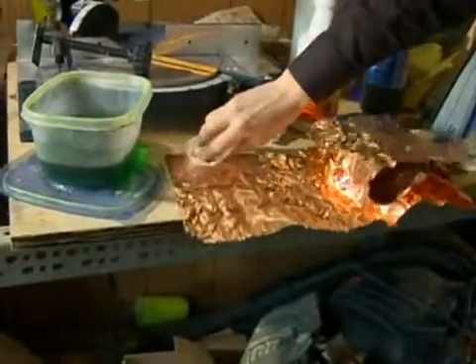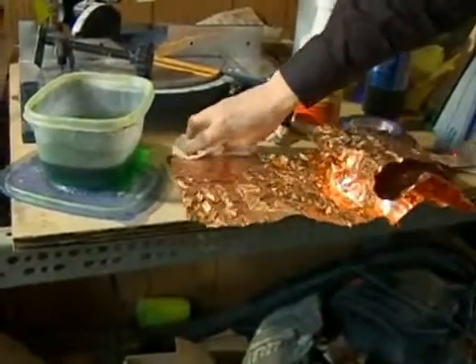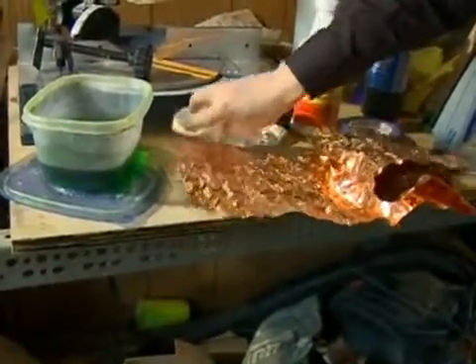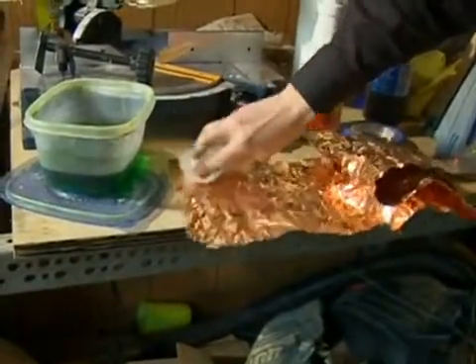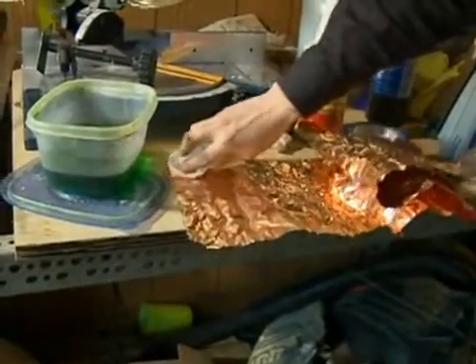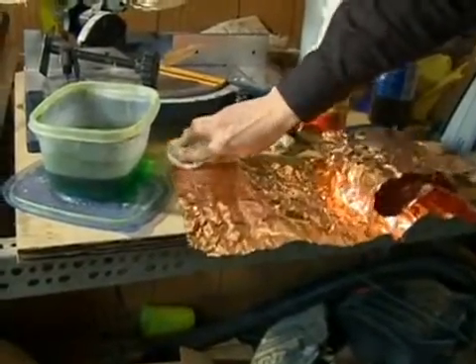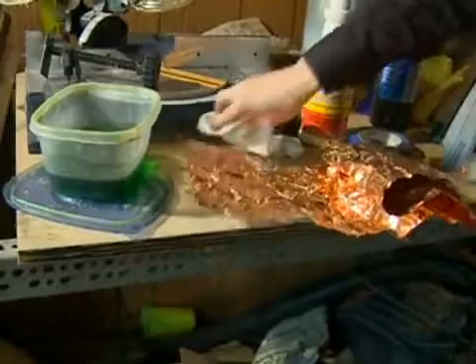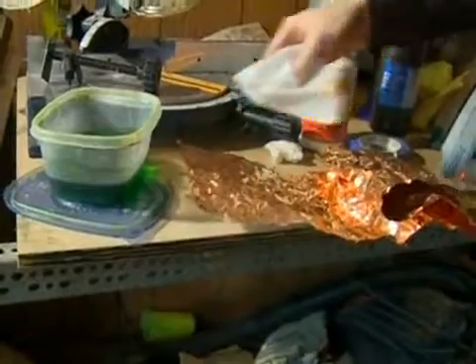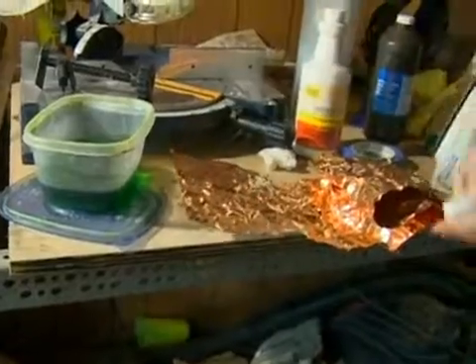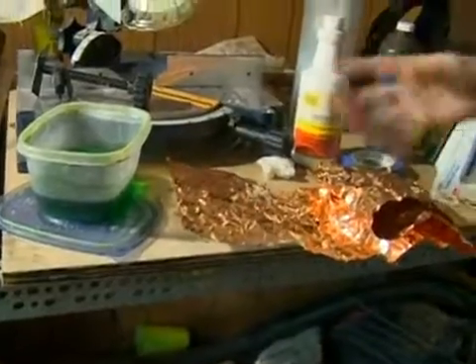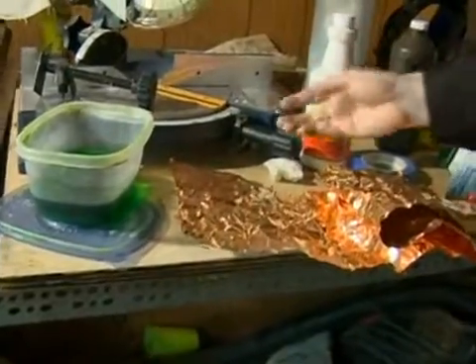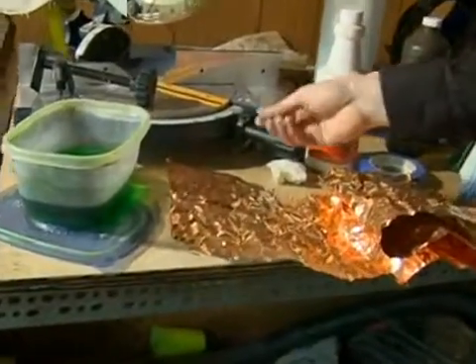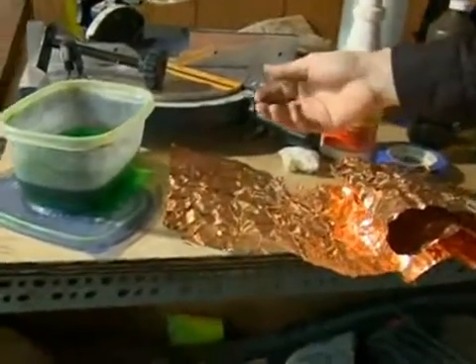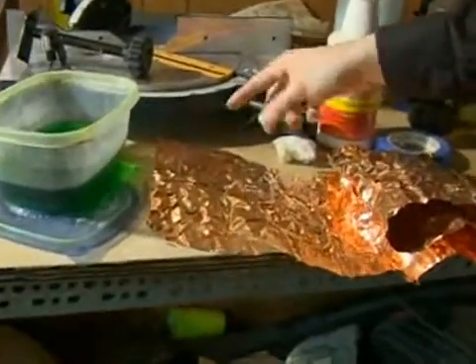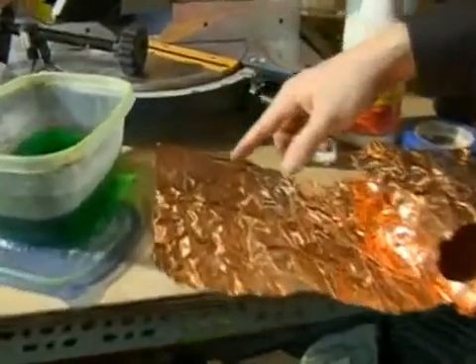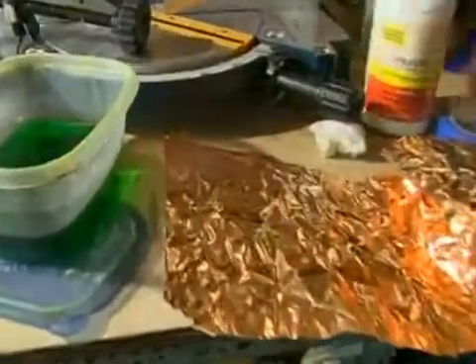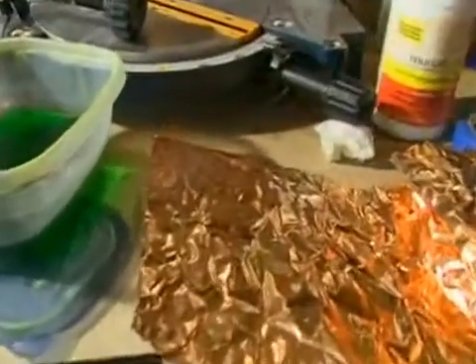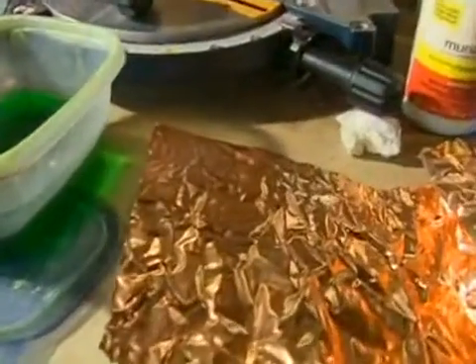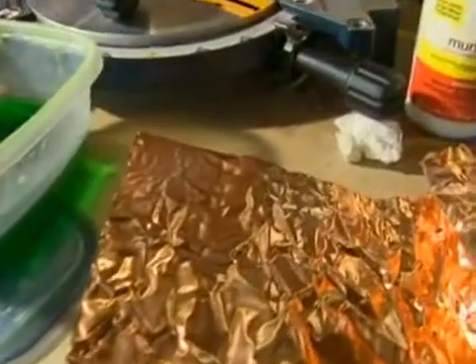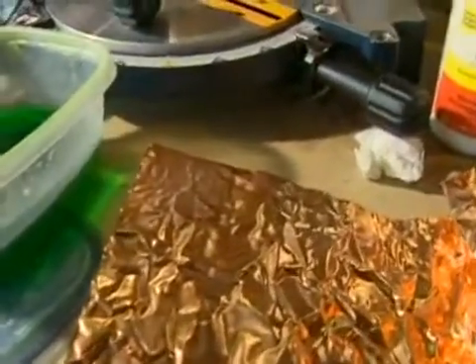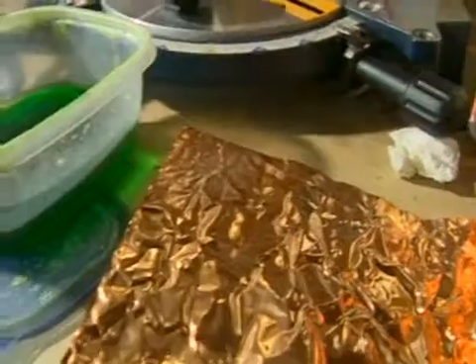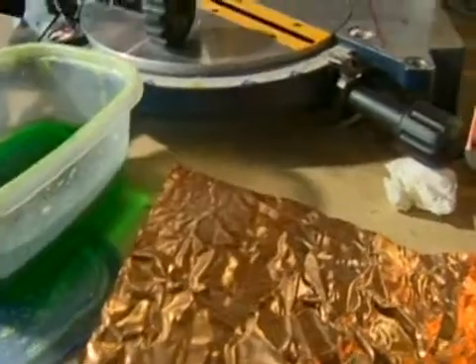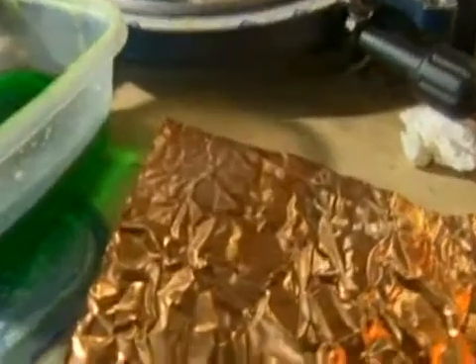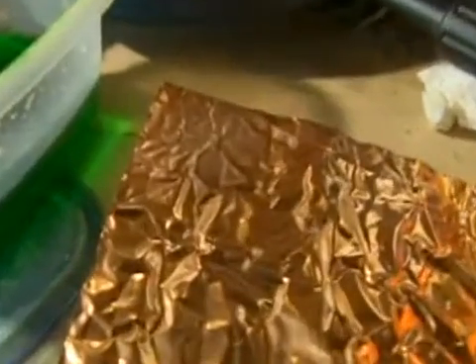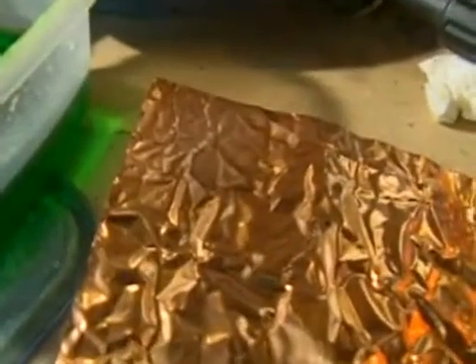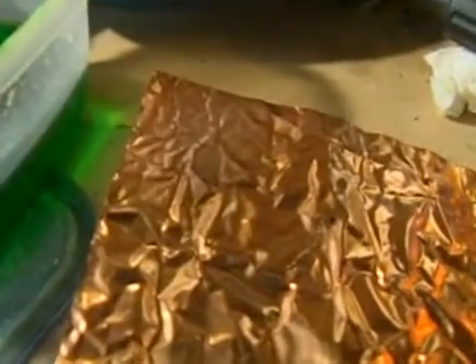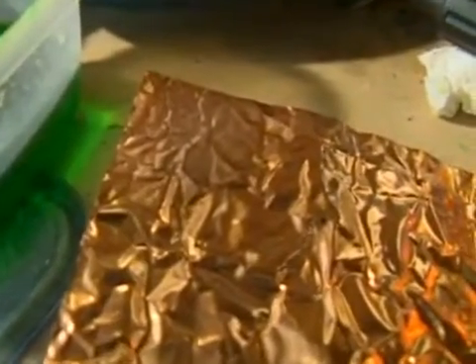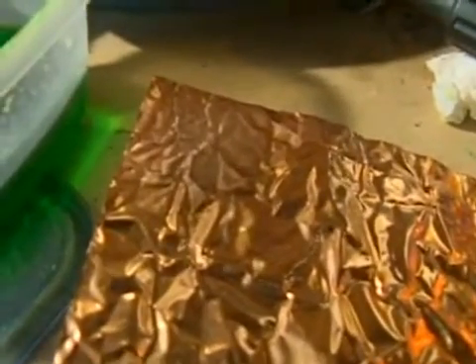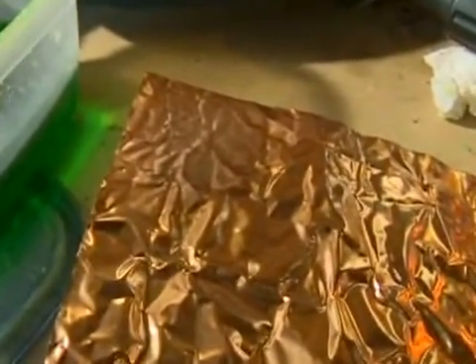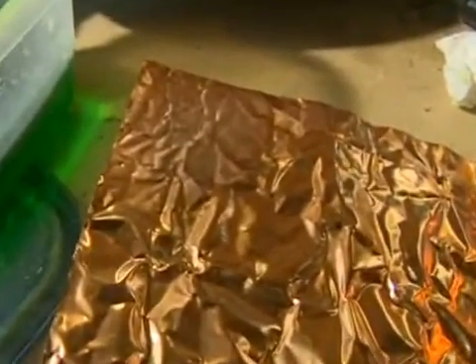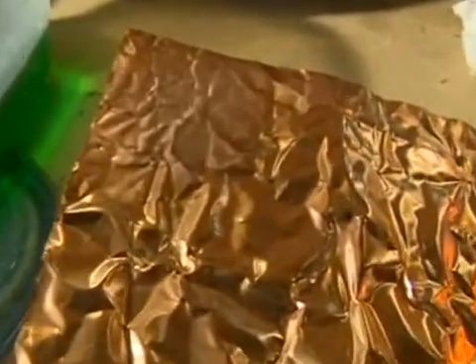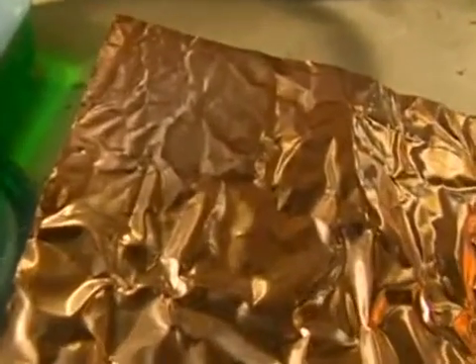From this point on, be careful about touching any areas with your fingers that you want to etch, because our fingers have oils on them and those oils will cause the etch to go a little bit sour.